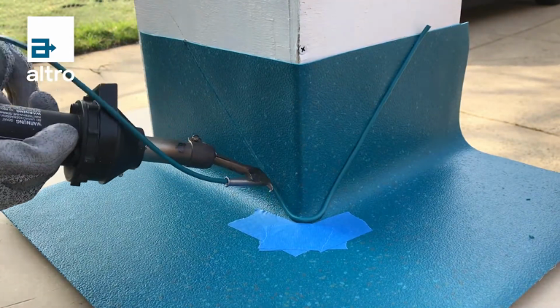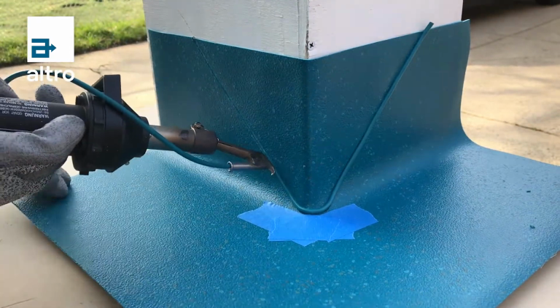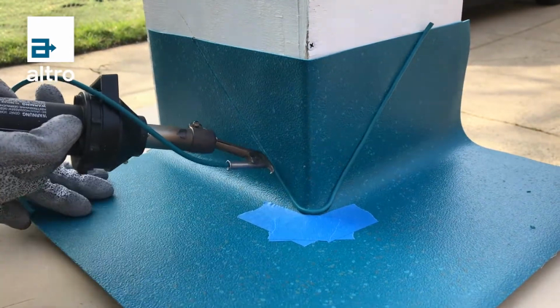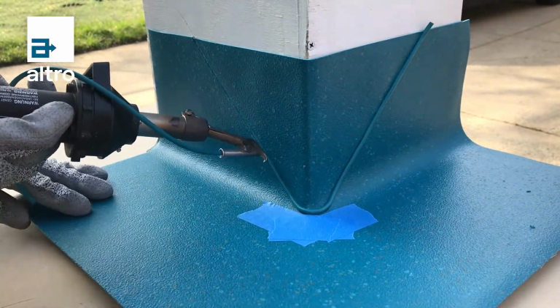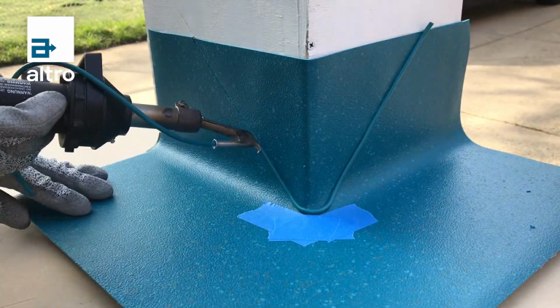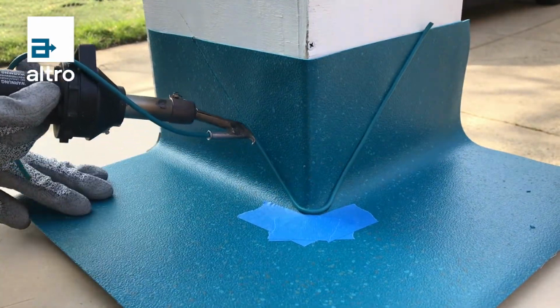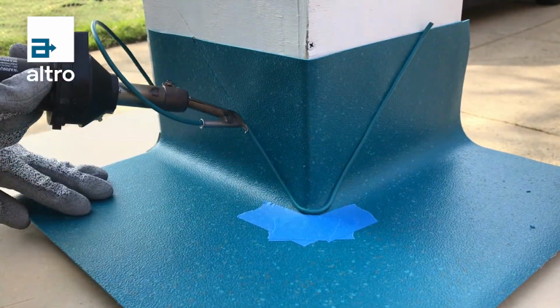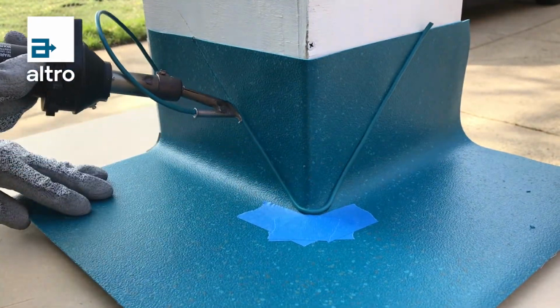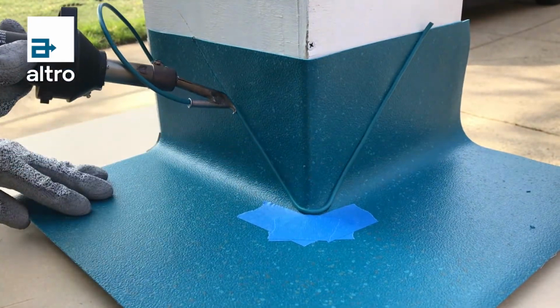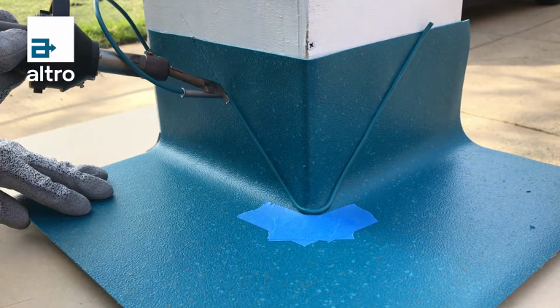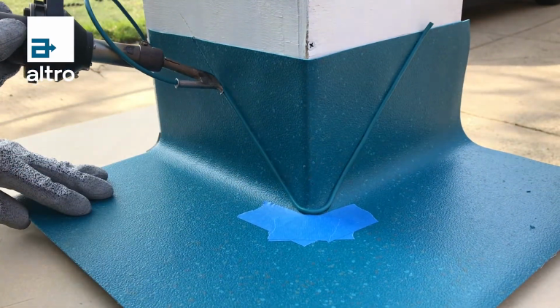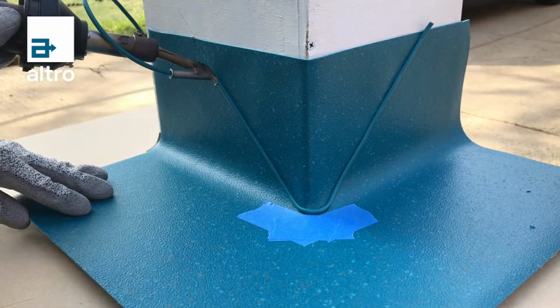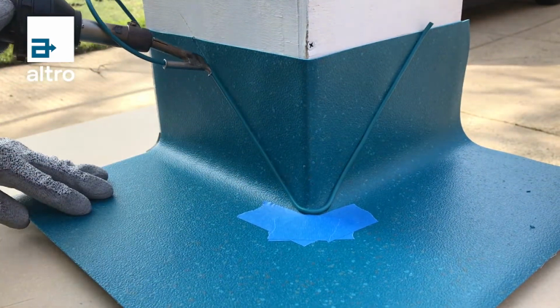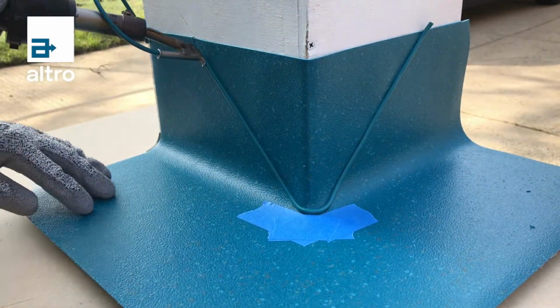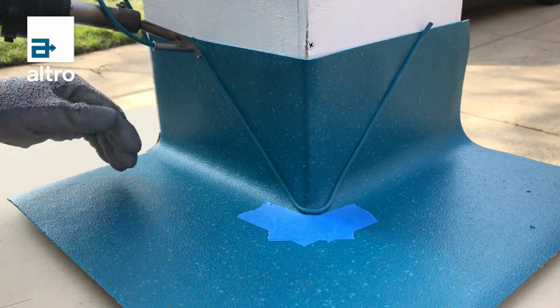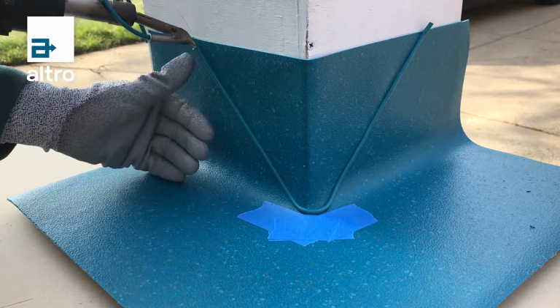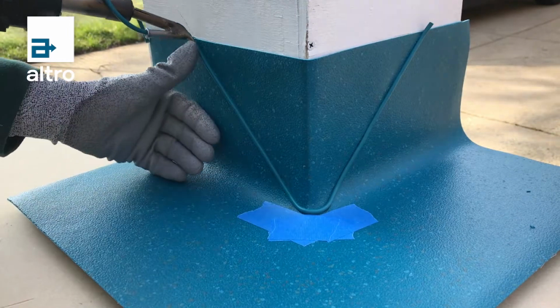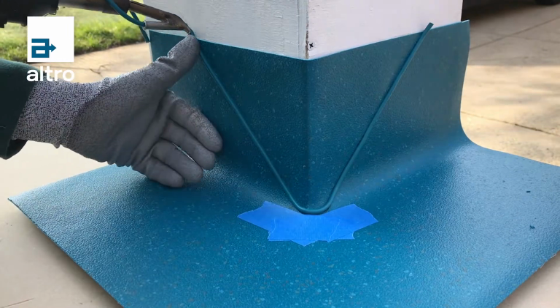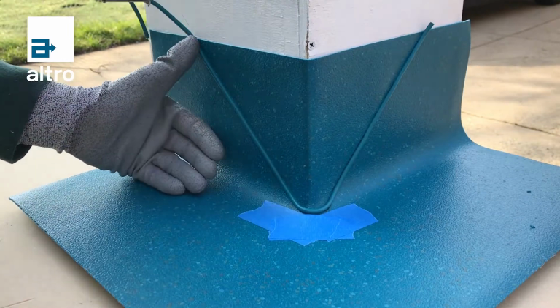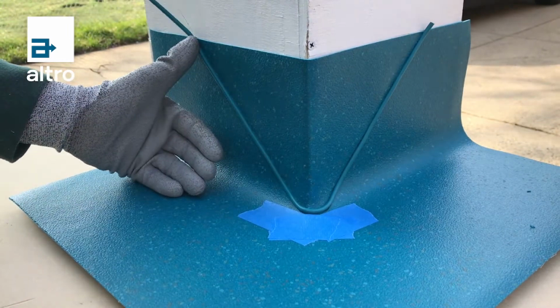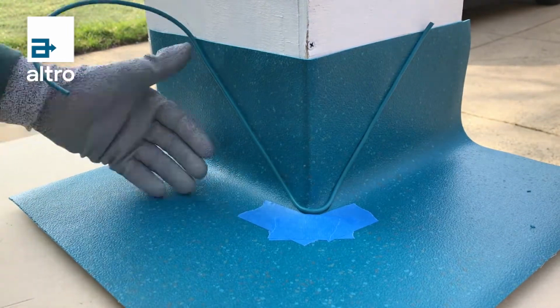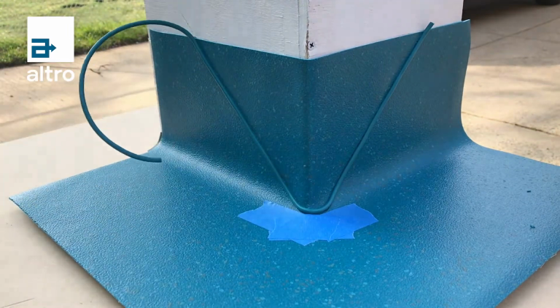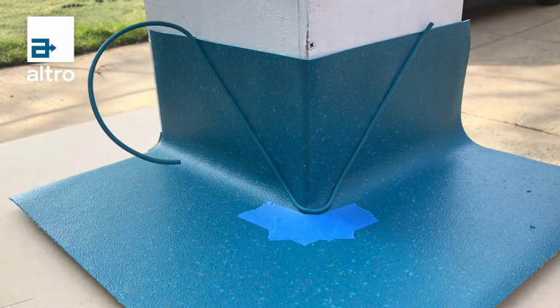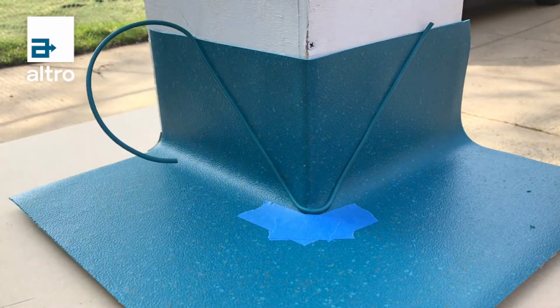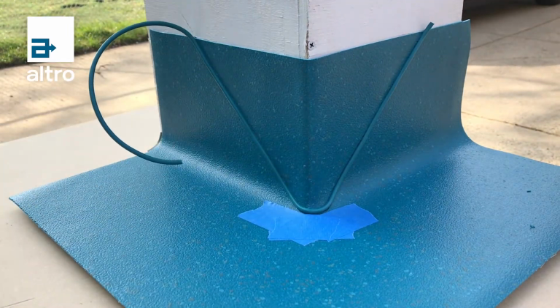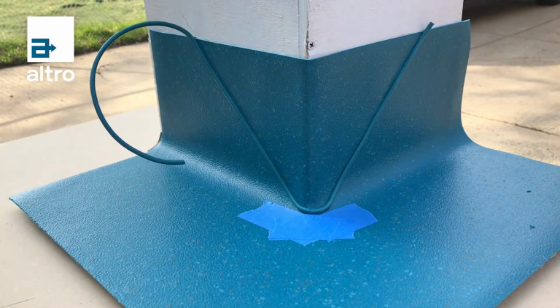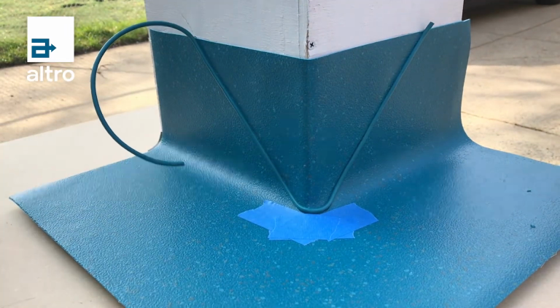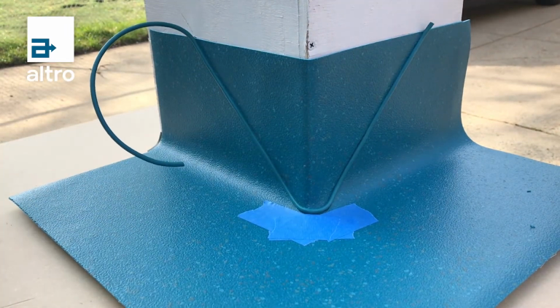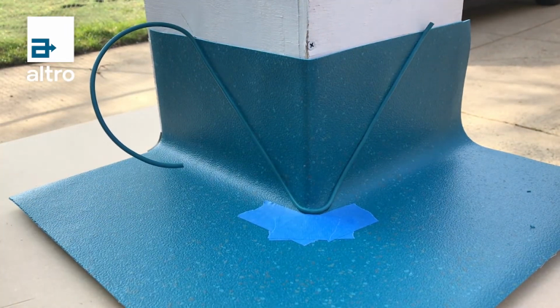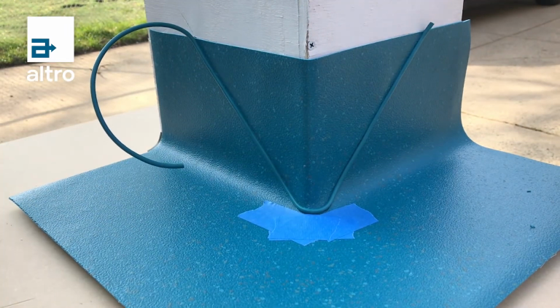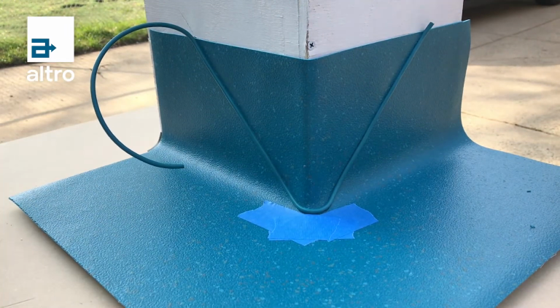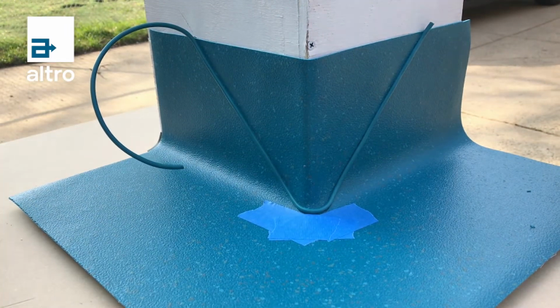Cut off the required amount of weld rod and feed it through the speed nozzle slowly. Keep a consistent speed during this process.